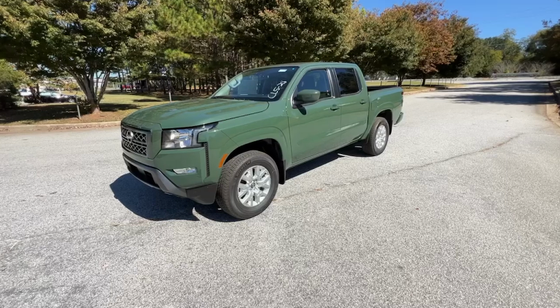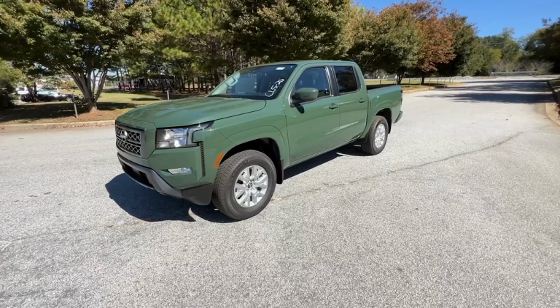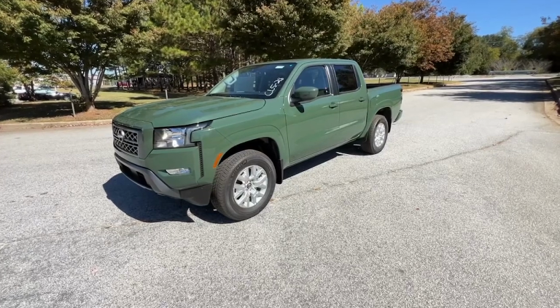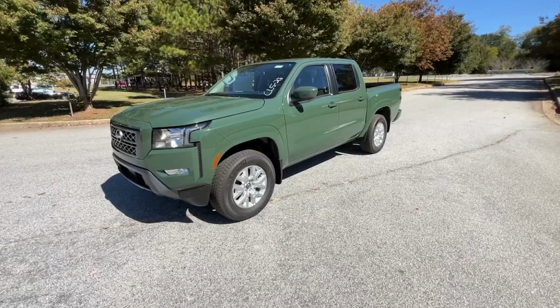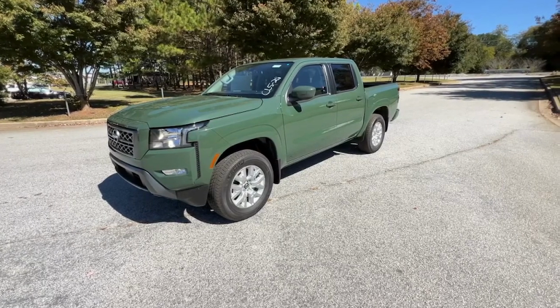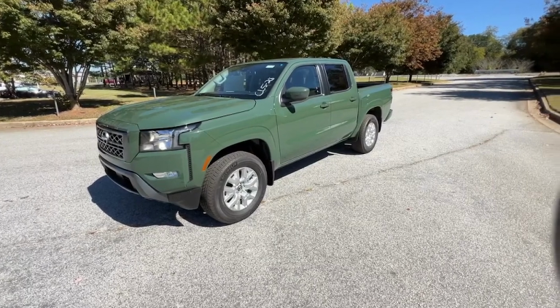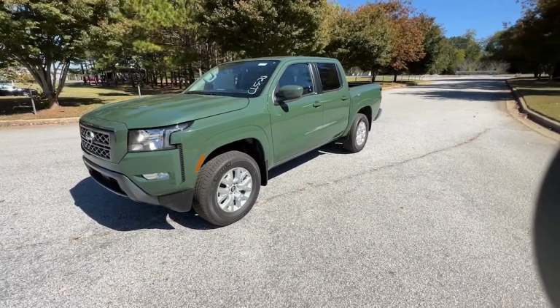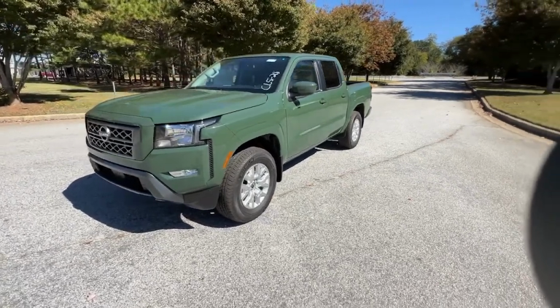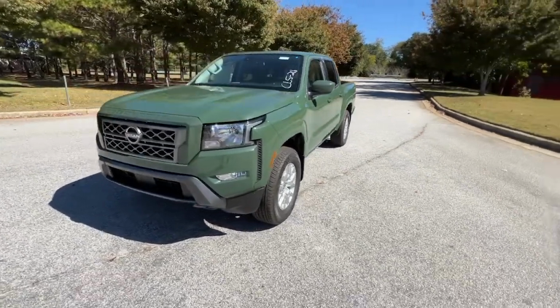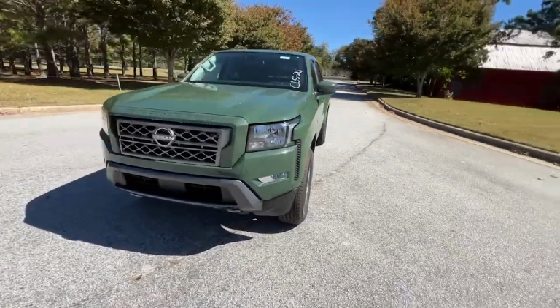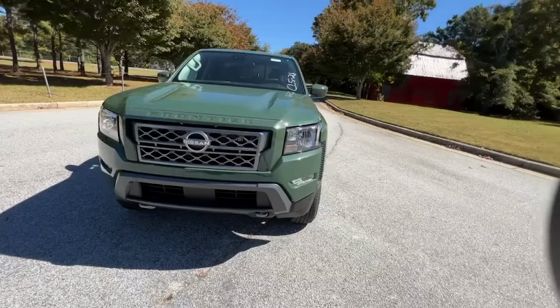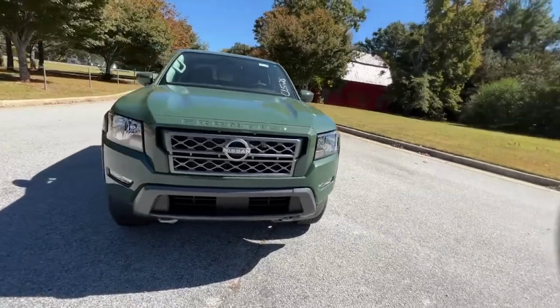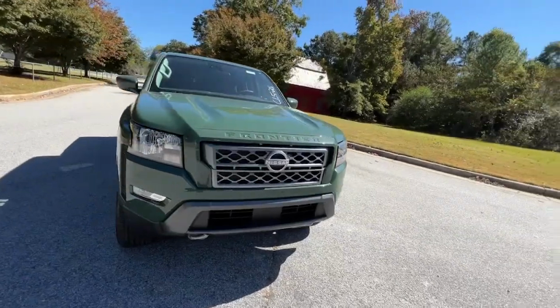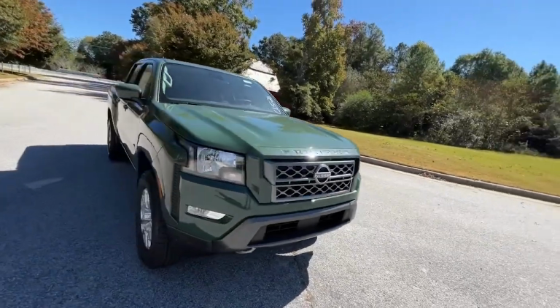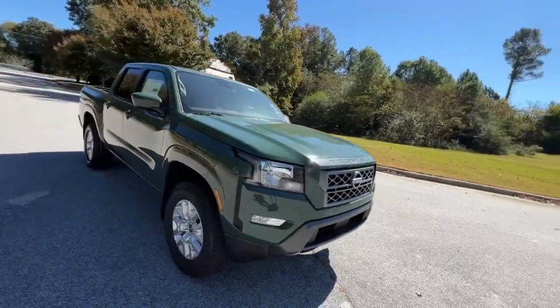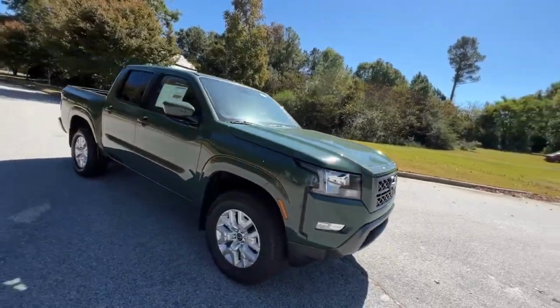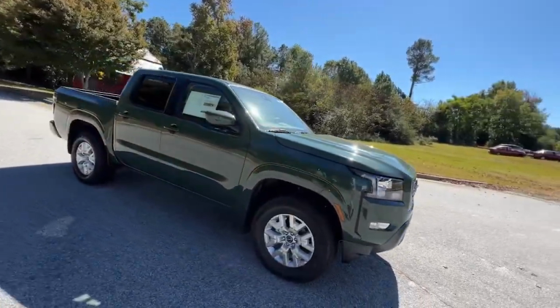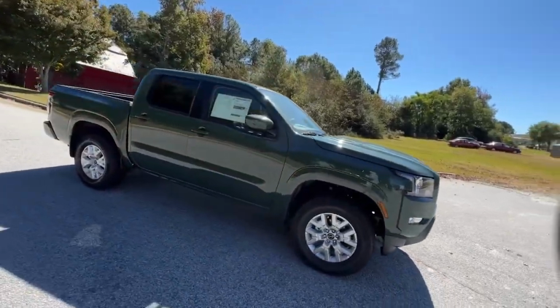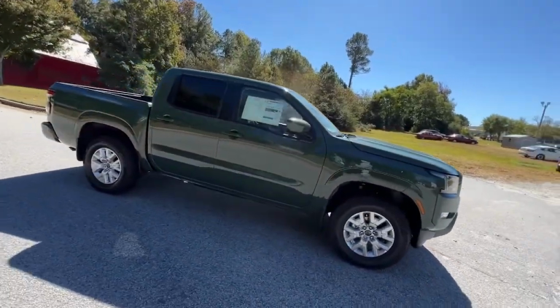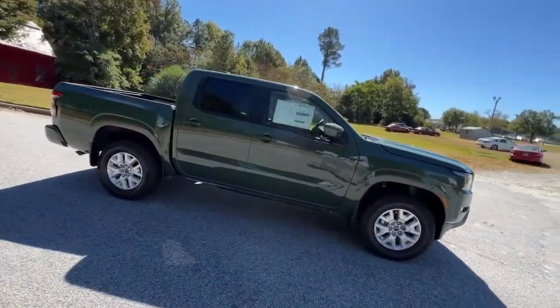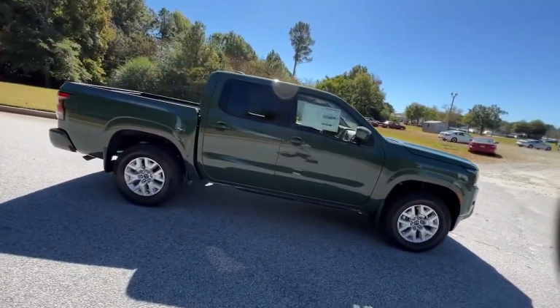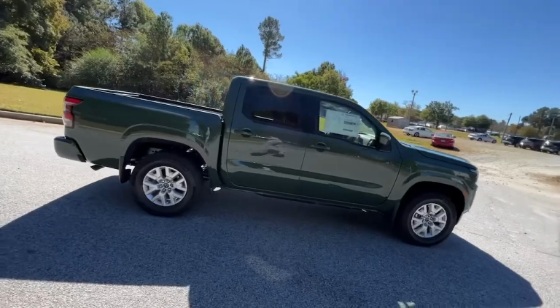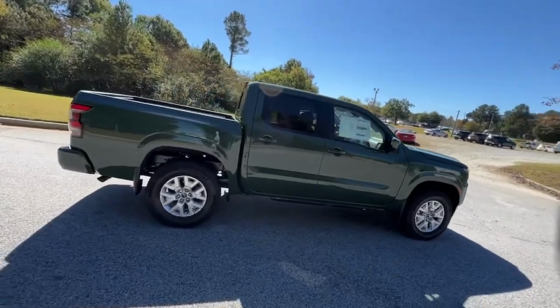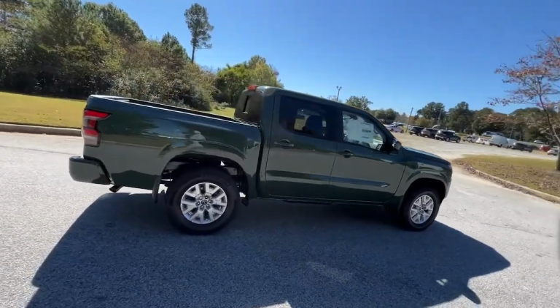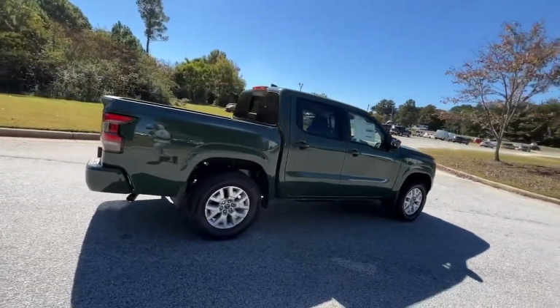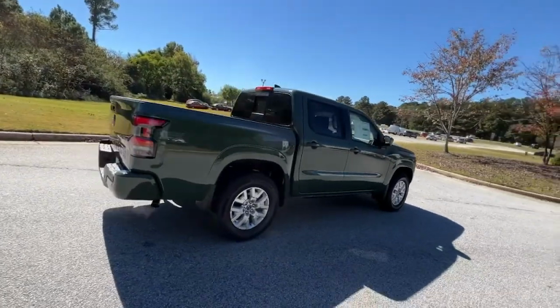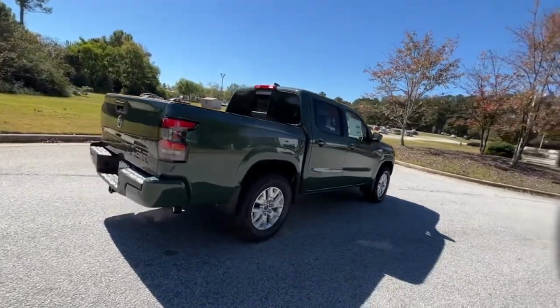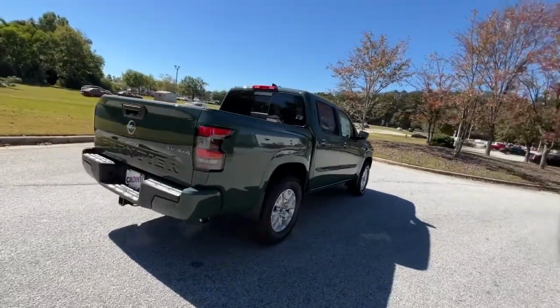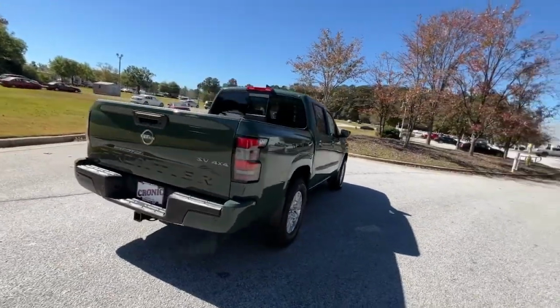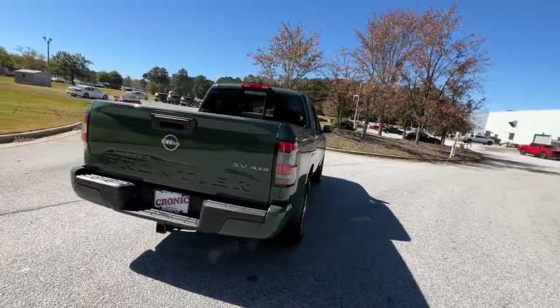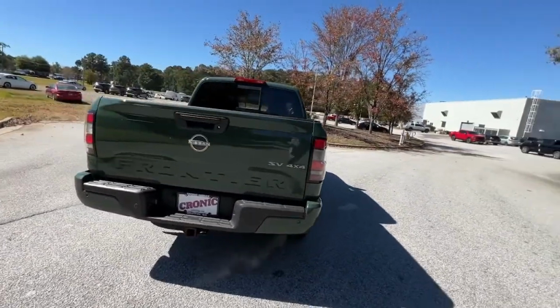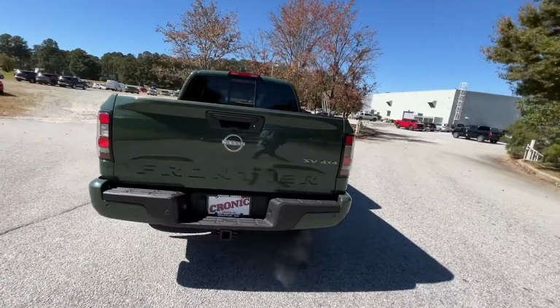Get into a car with value: the 2023 Nissan Frontier. This capable Frontier delivers impressive durability and a work ethic to match. Ready to tow, haul, or explore the trail, this rugged midsize pickup is an exceptional value.